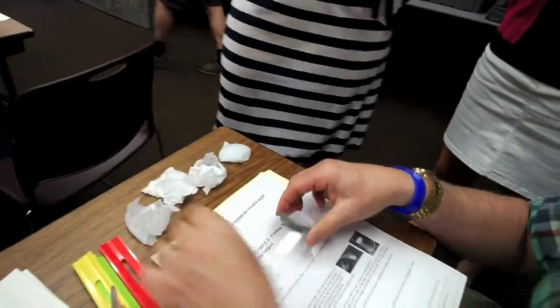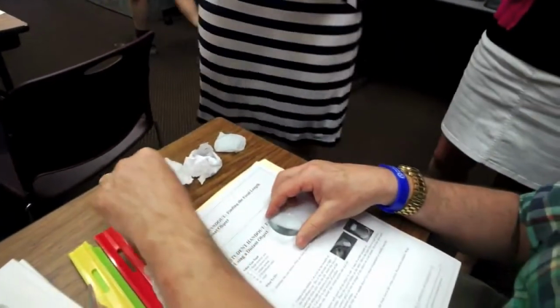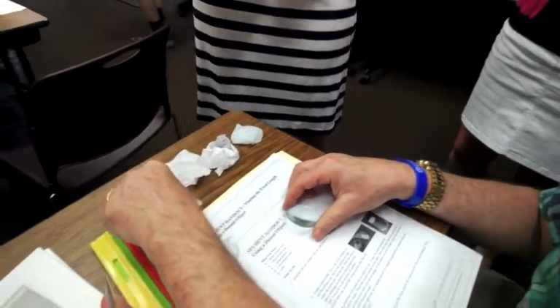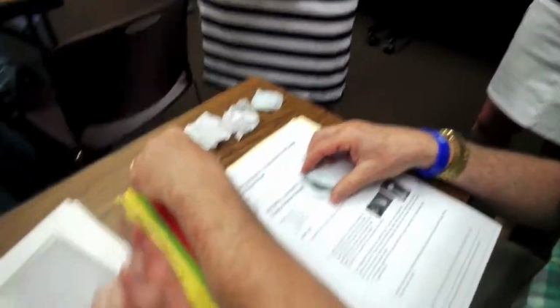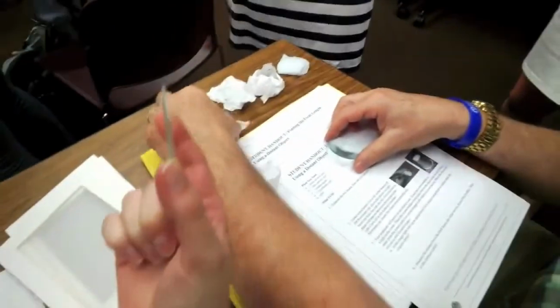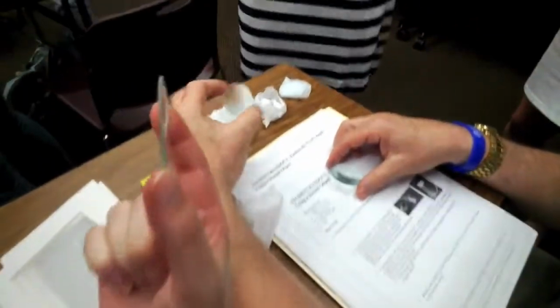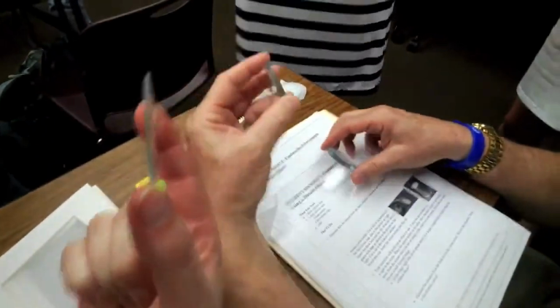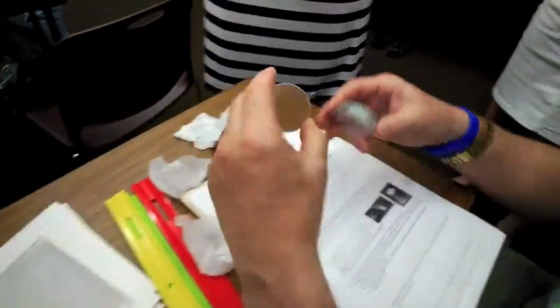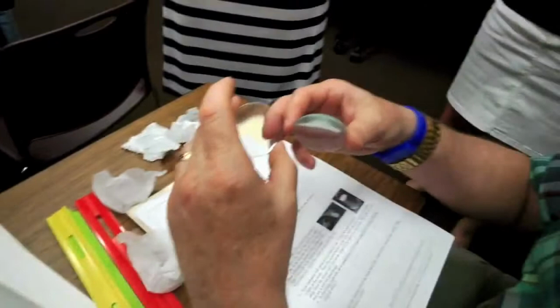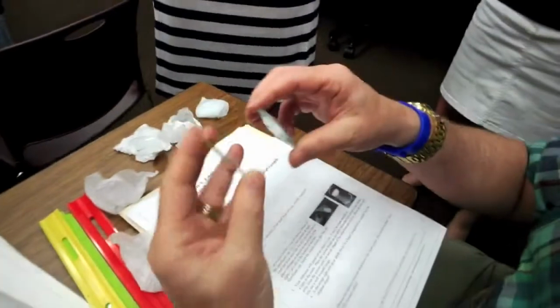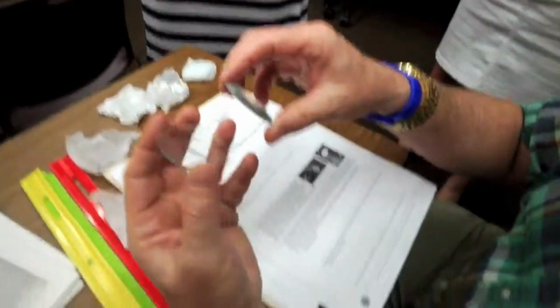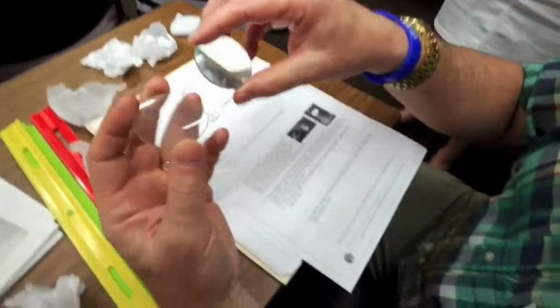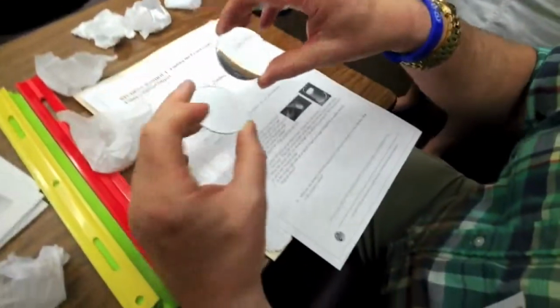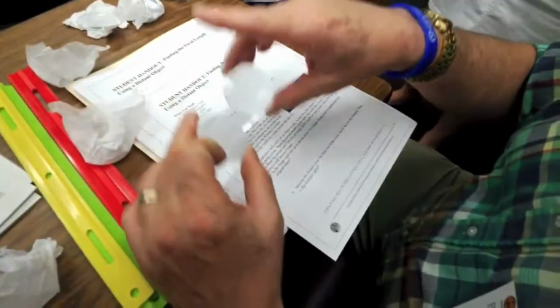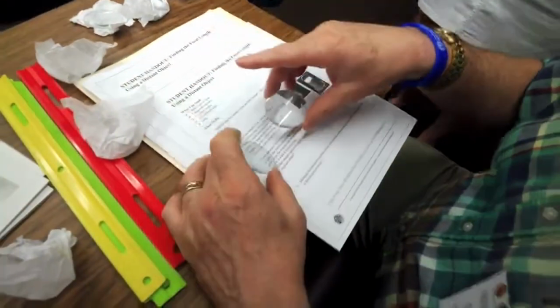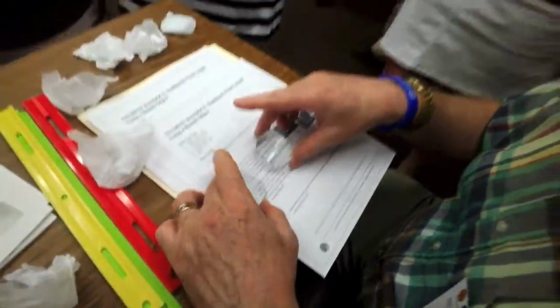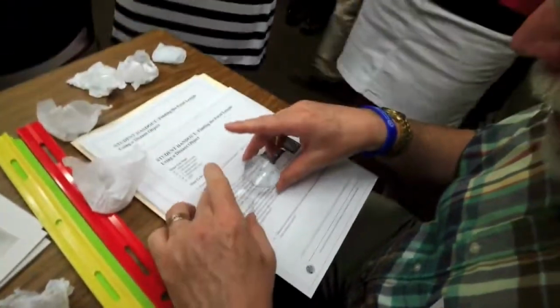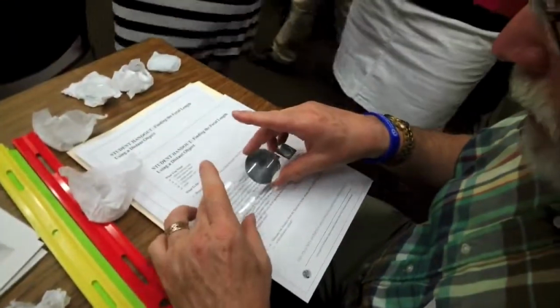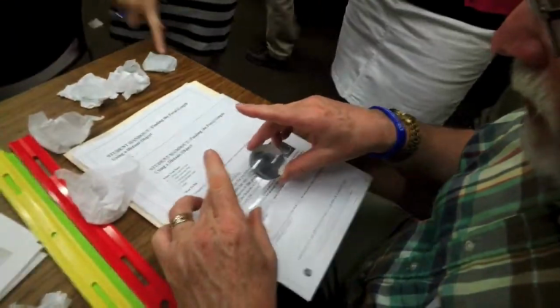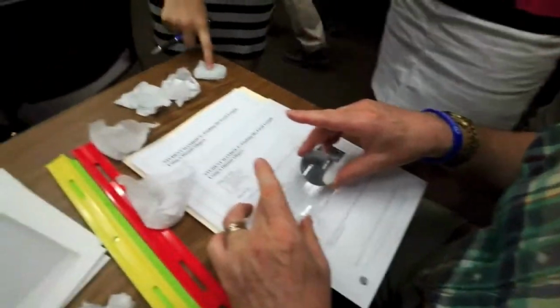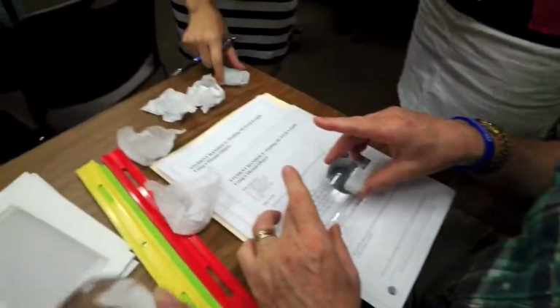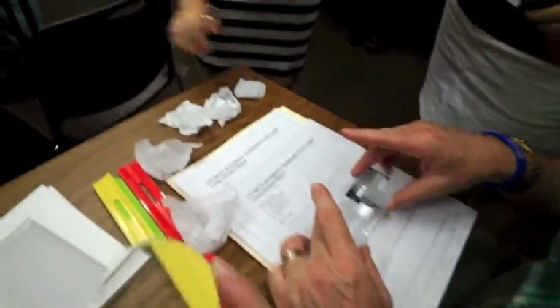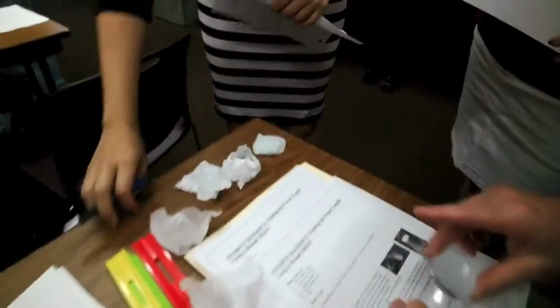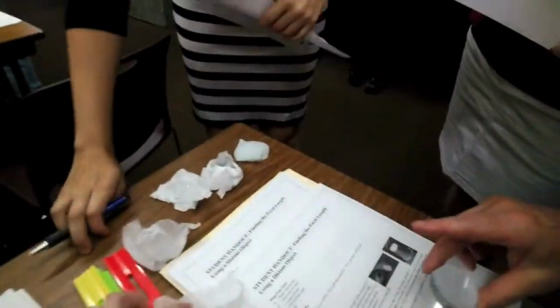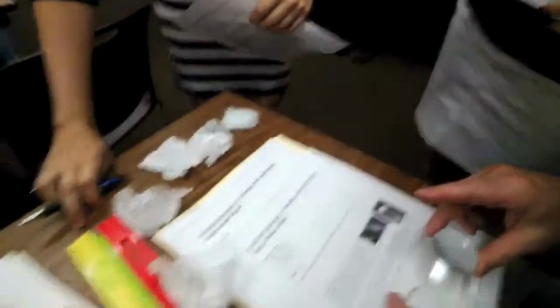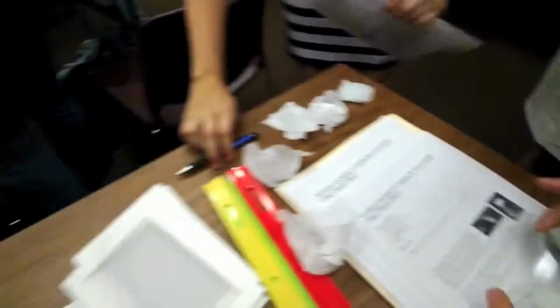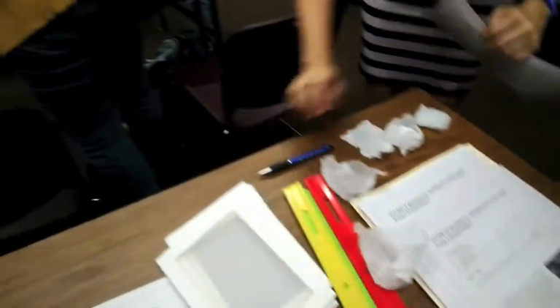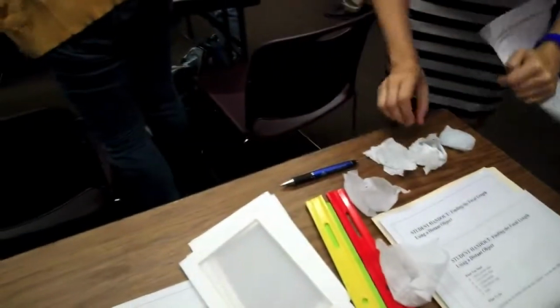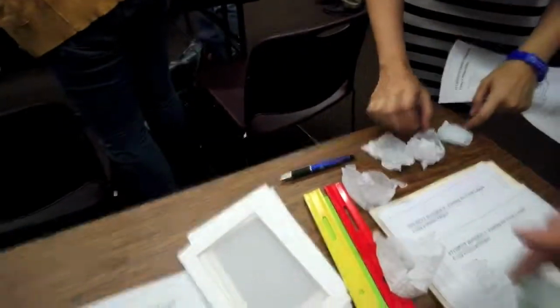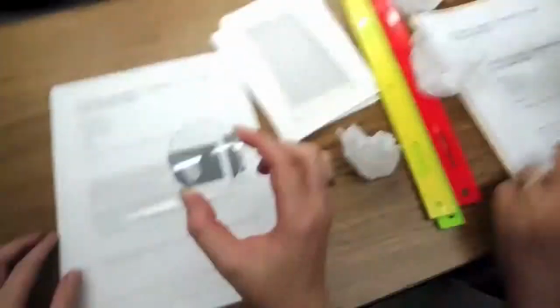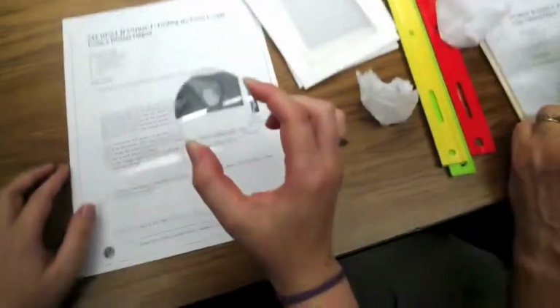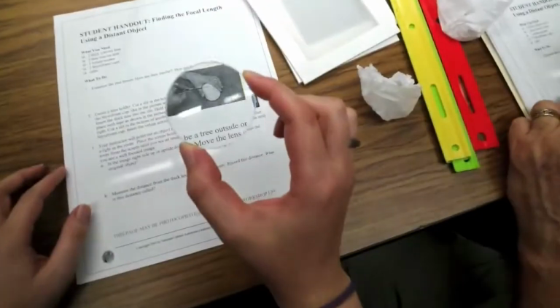Here's the thick one, and here's the thin one. I think I'm holding the thin one. Yeah, and here's the thick one.